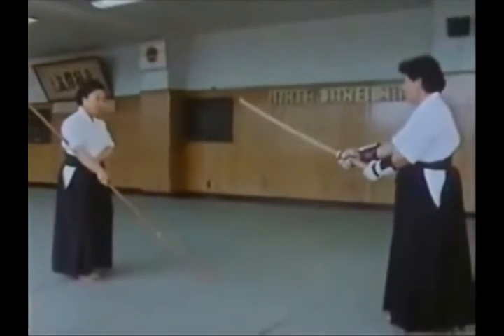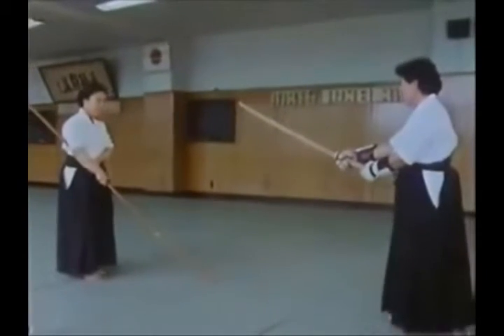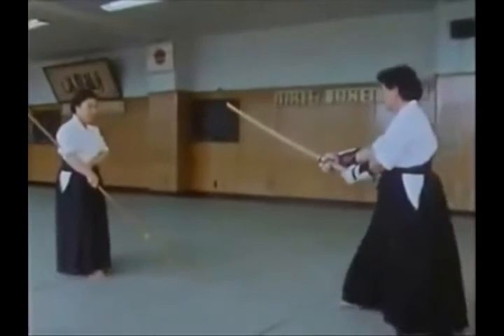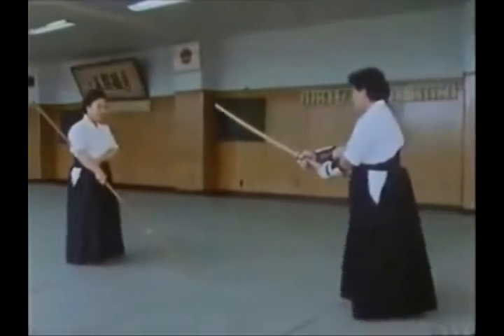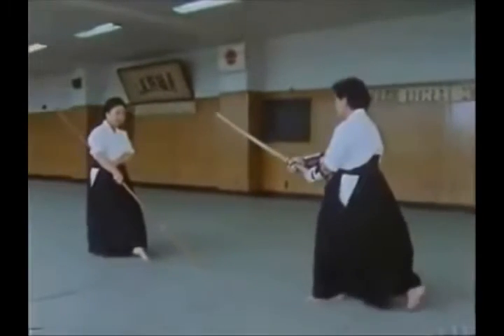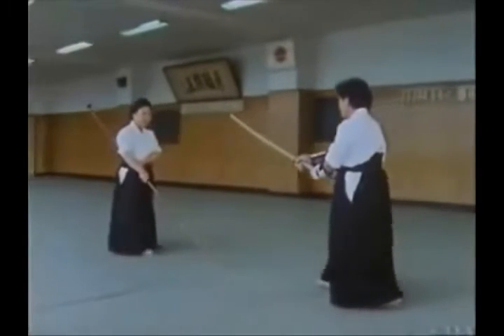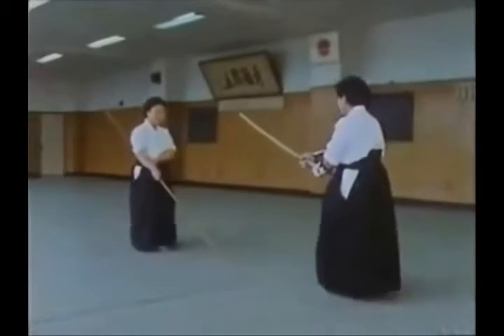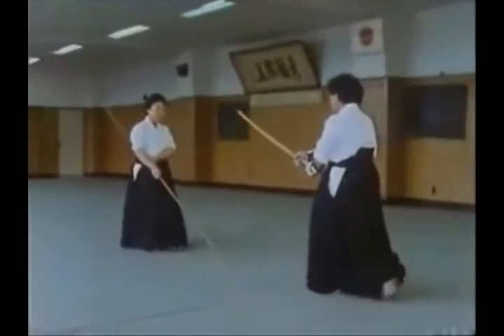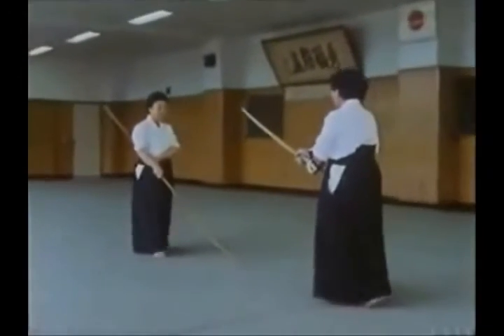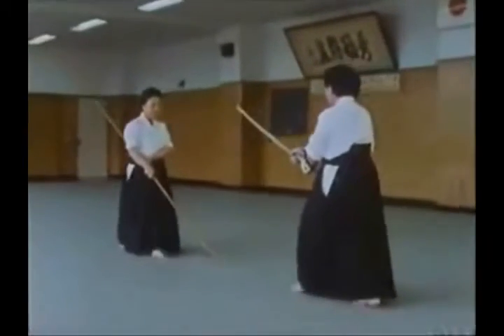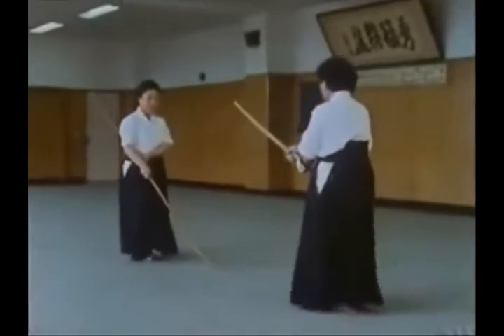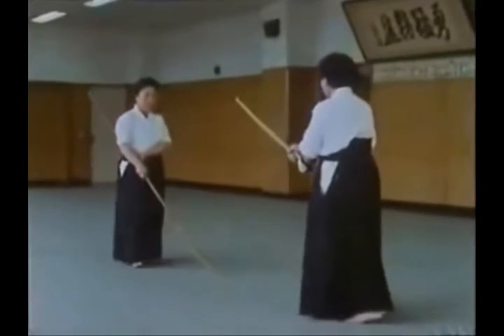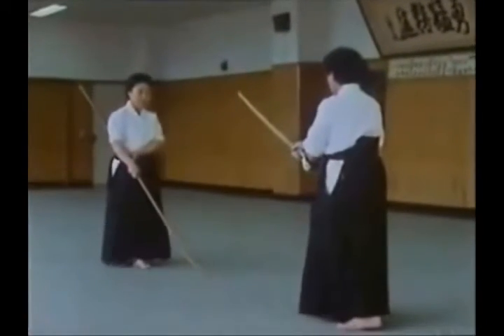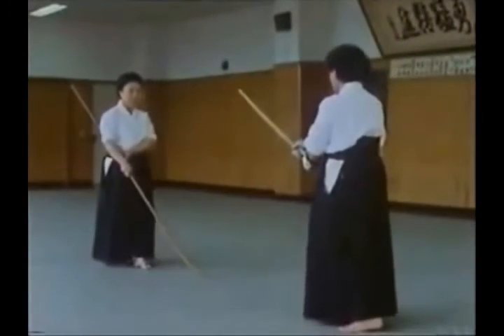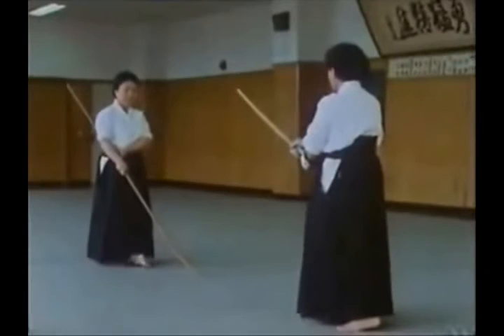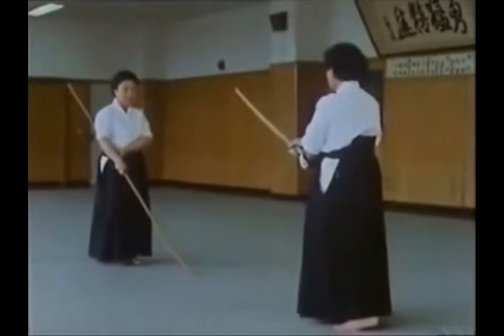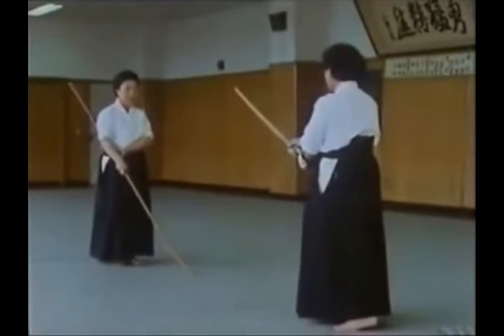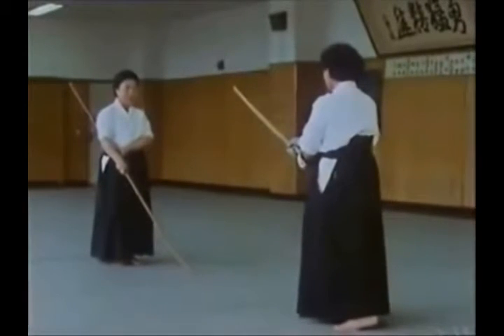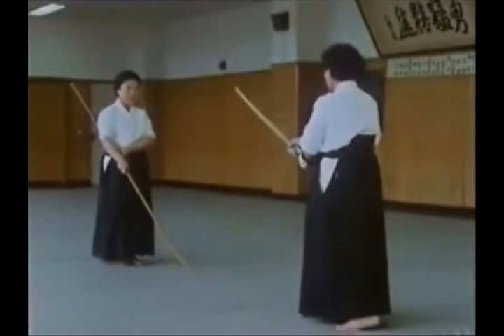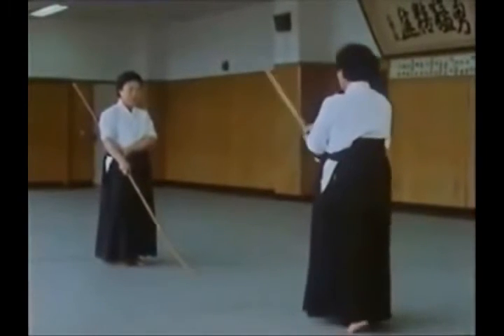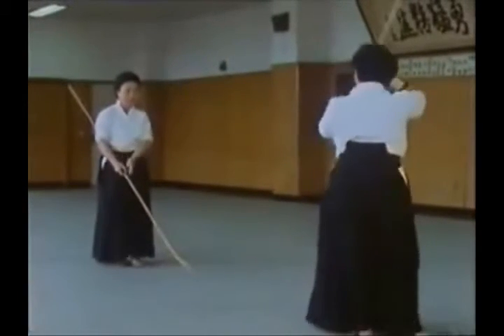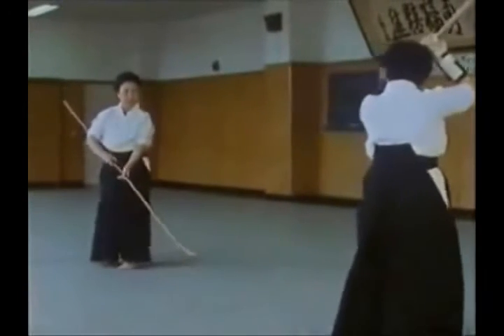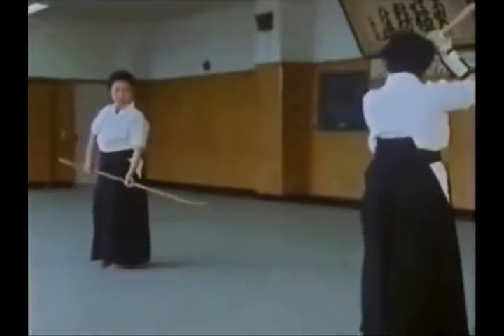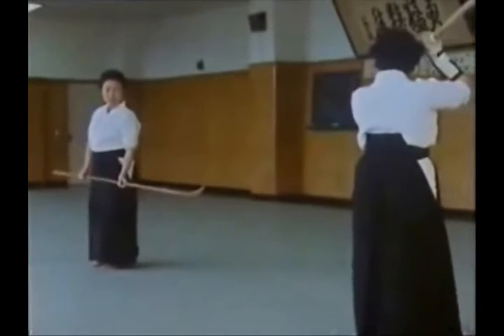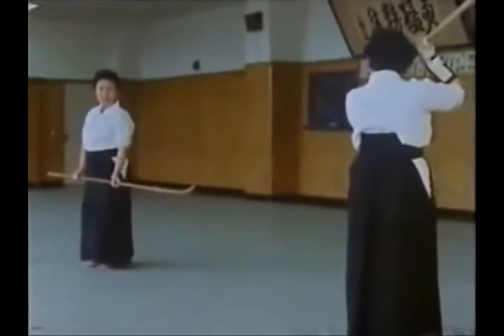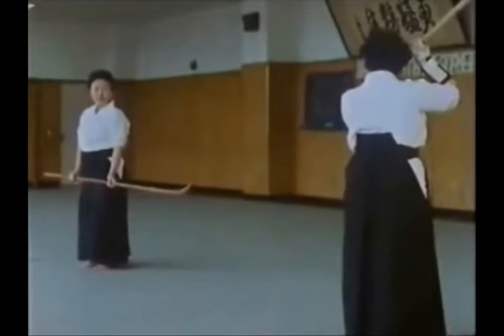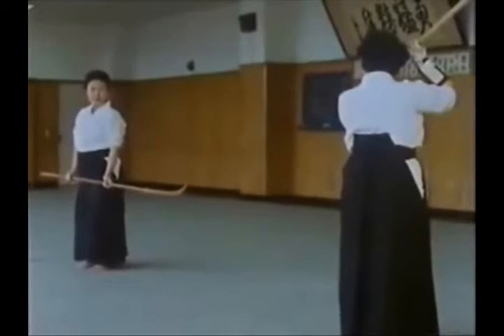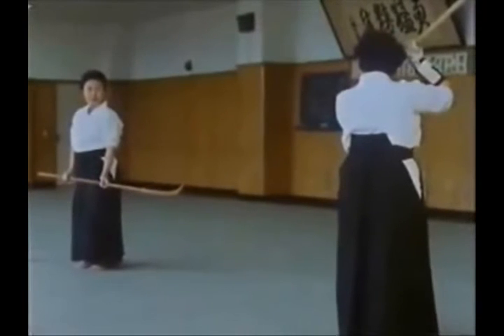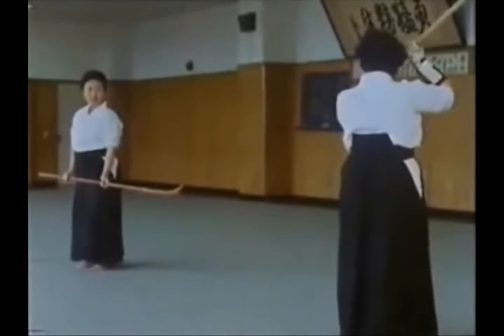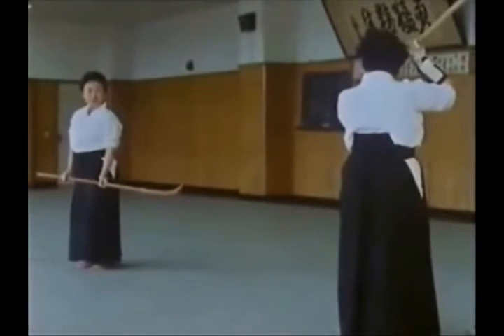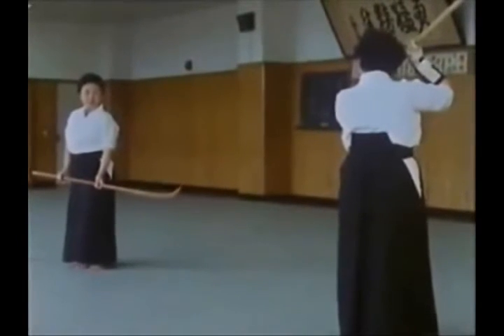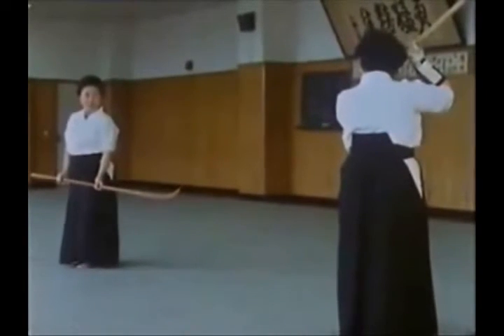Before 1945, naginata was the usual physical training for girls at school in Japan. After the war, naginata almost disappeared as a result of the American prohibitions. Sawada Sensei, with her colleague Yoshida Sensei, were two of those who led the revival.